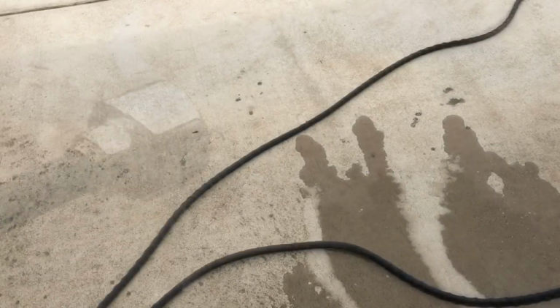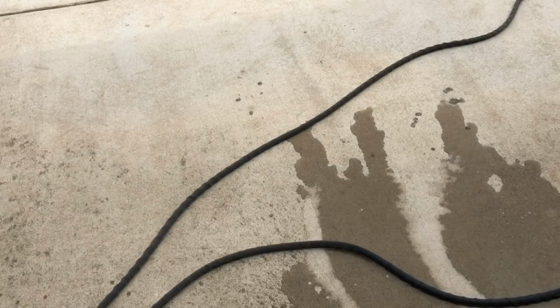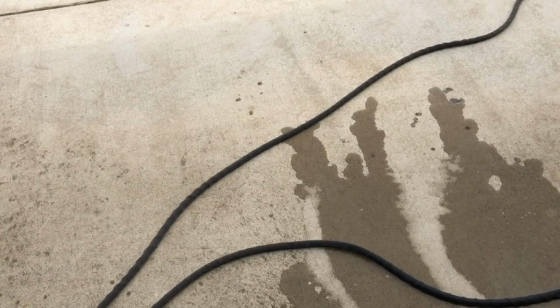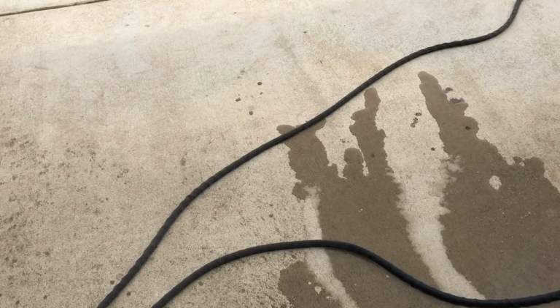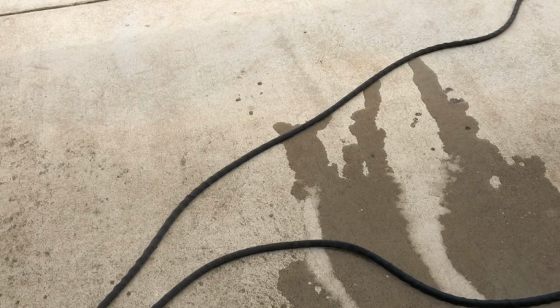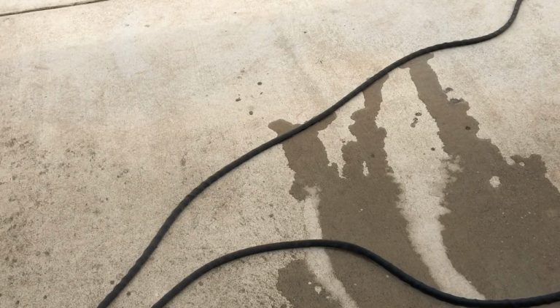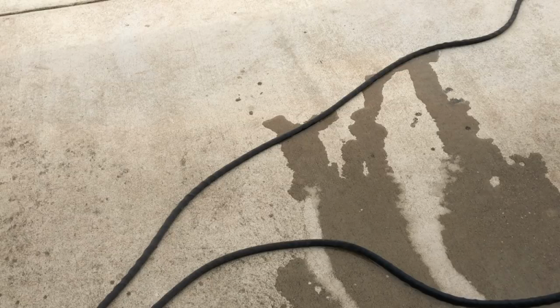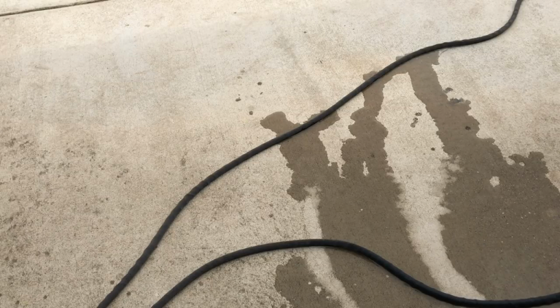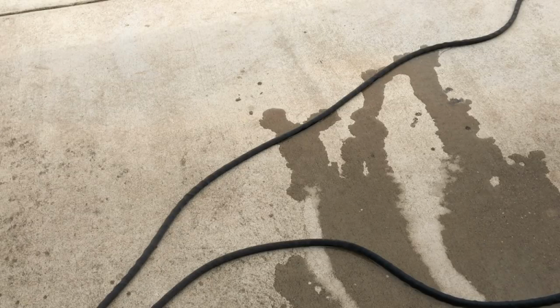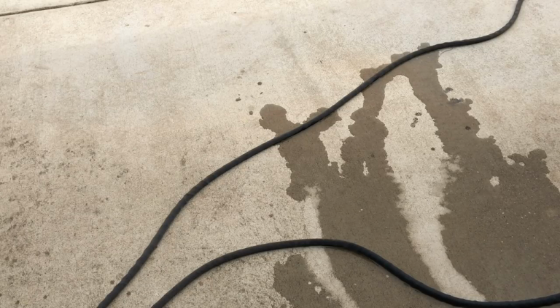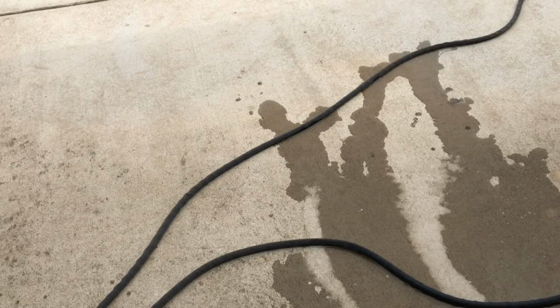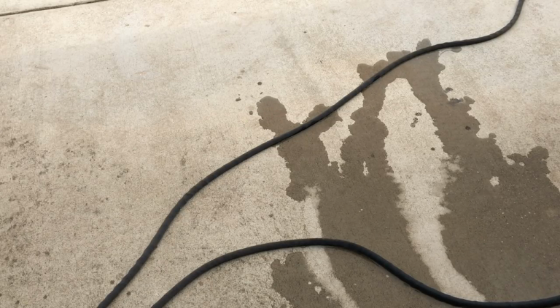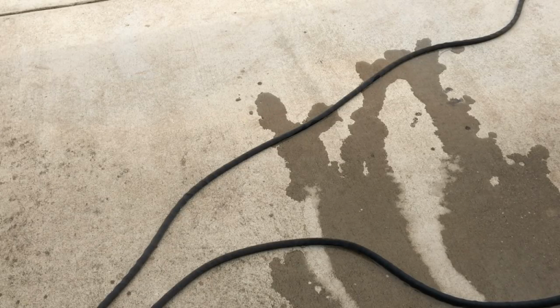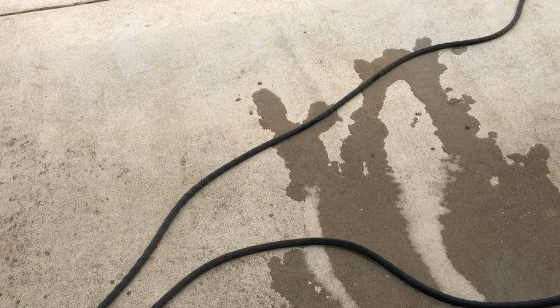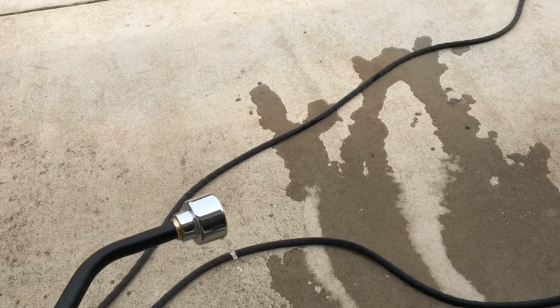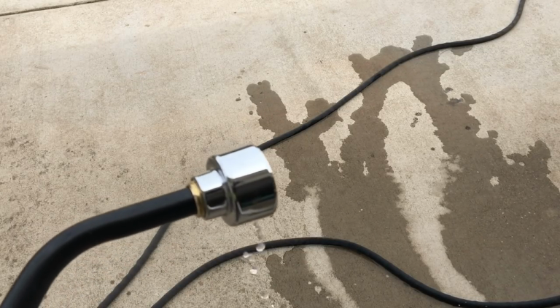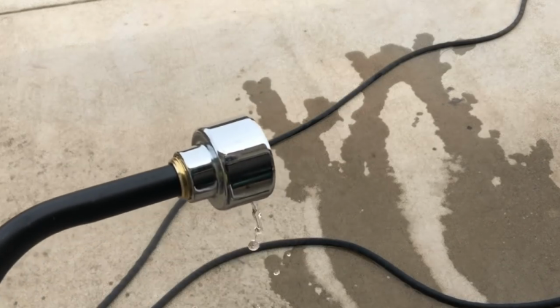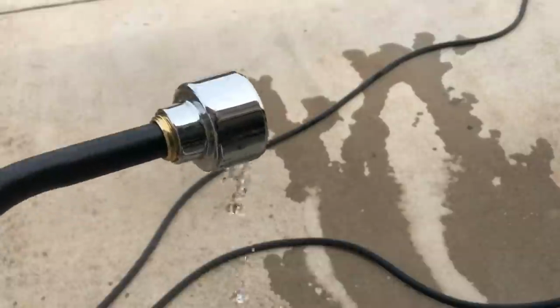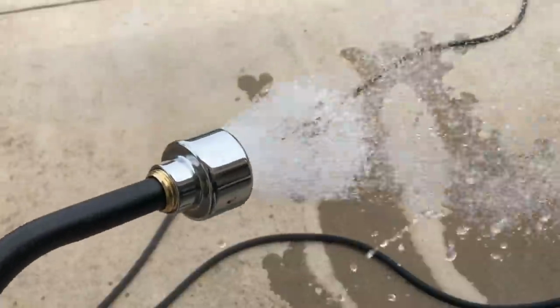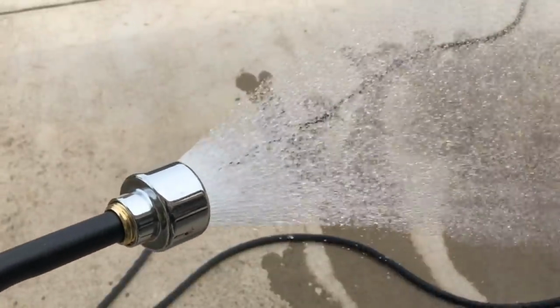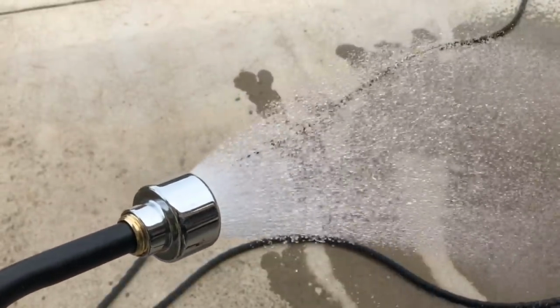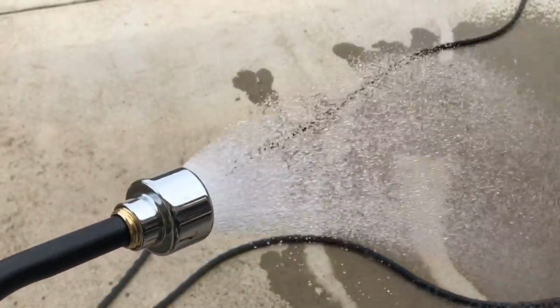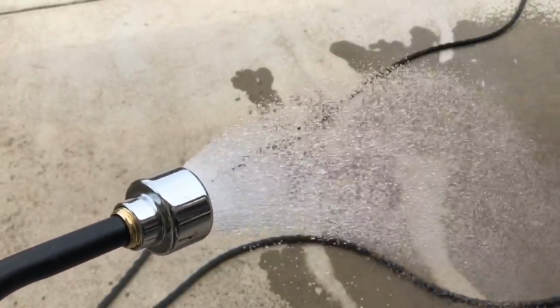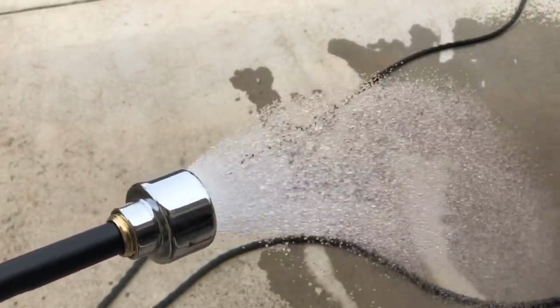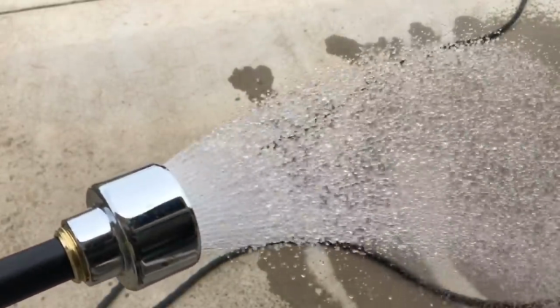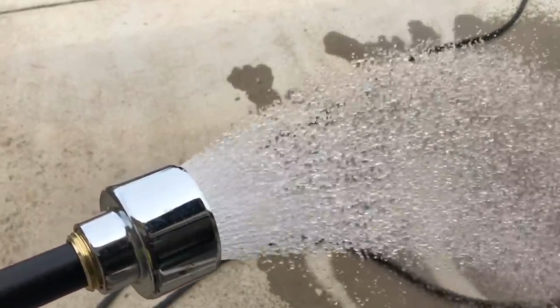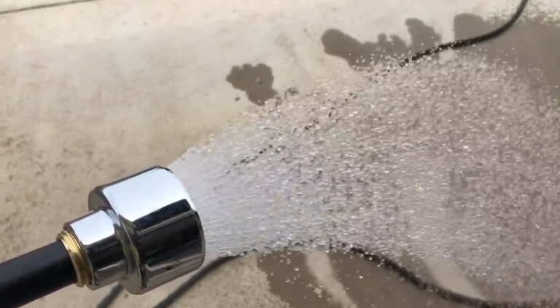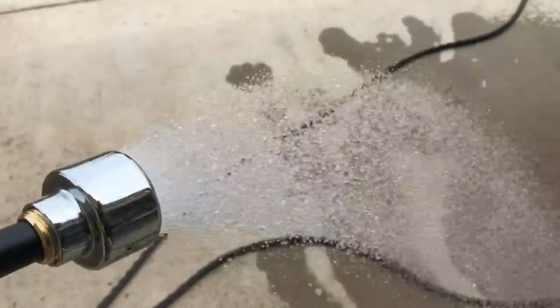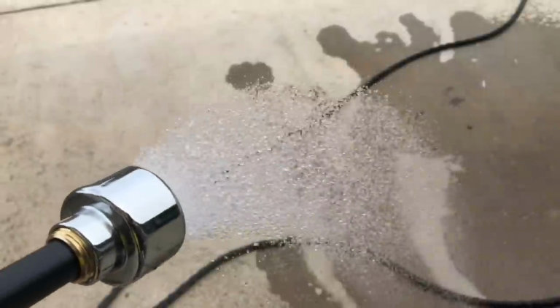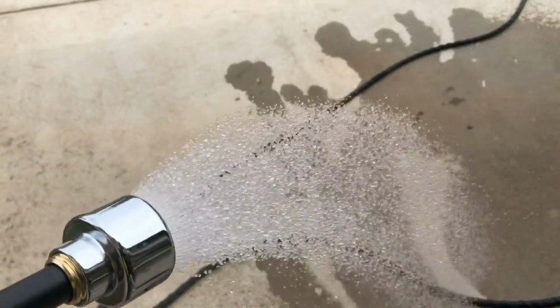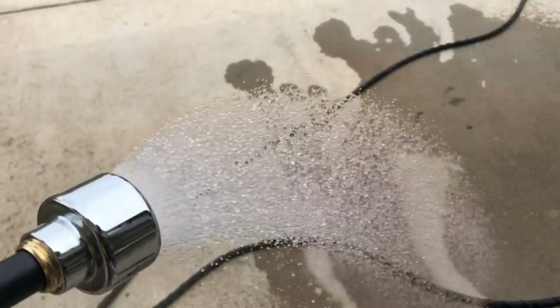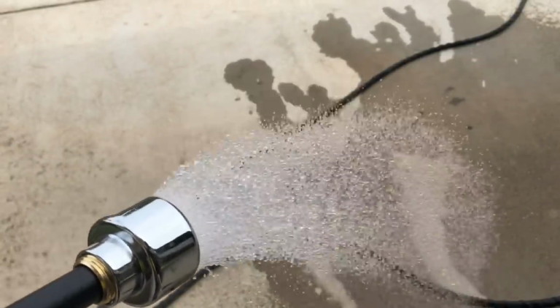Did you hear that? Right at the beginning you heard that burst of air, and then the water had some air bubbles — it wasn't a constant flow. Right there, that's more of a constant flow. Now we know that all of that air is out of the line.